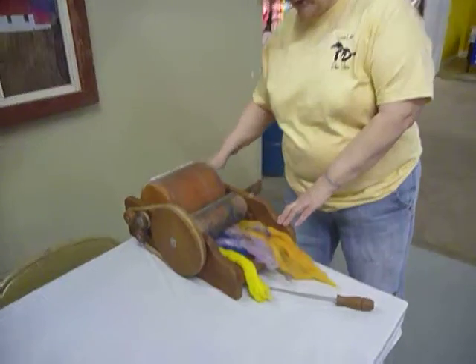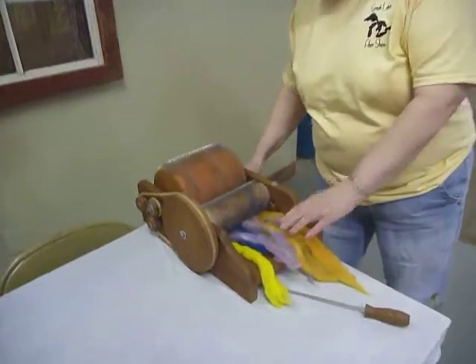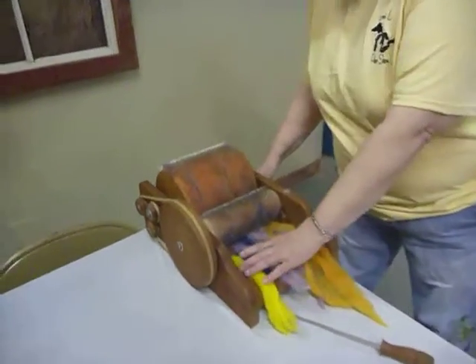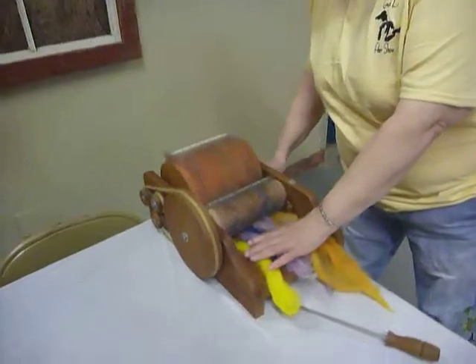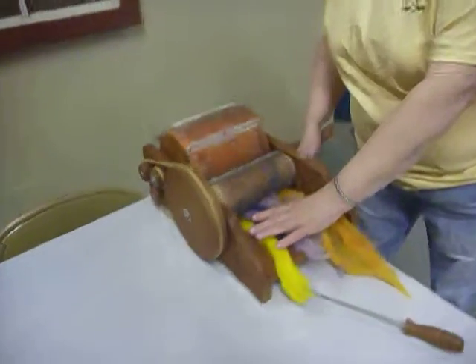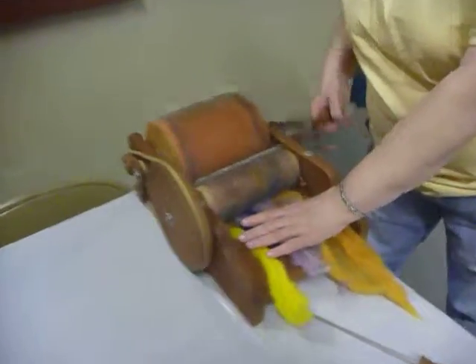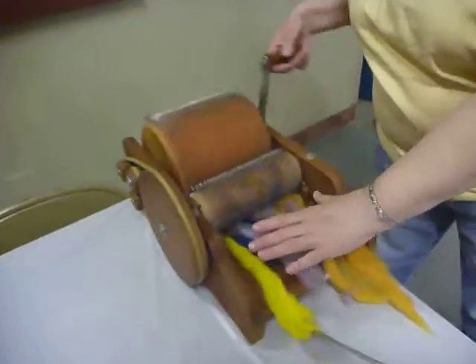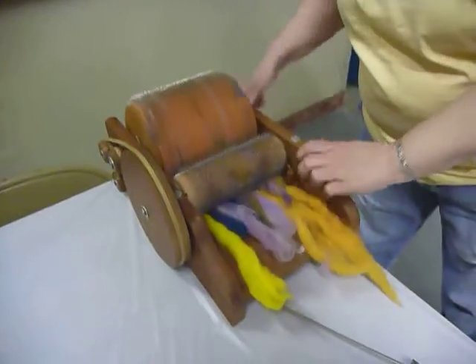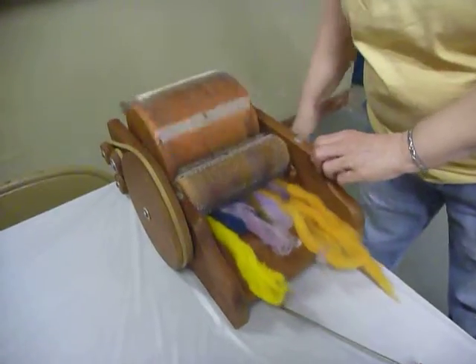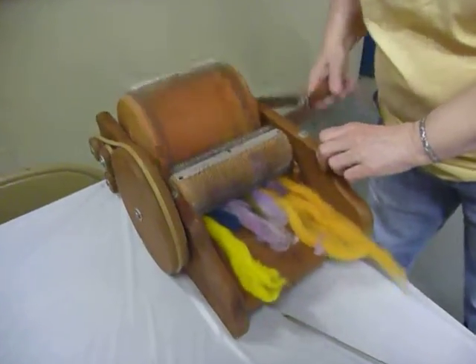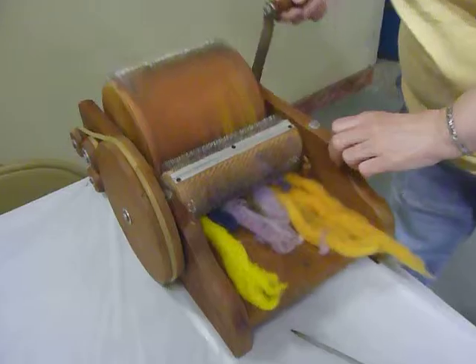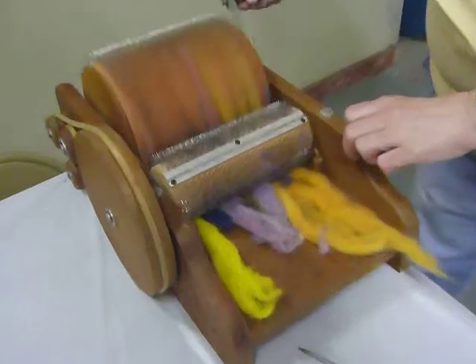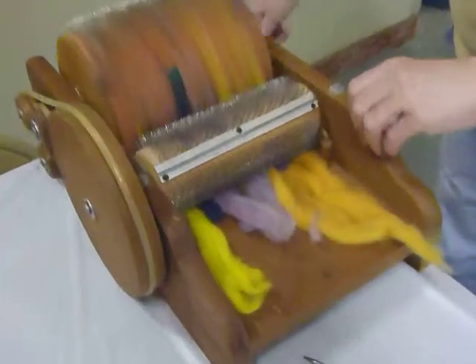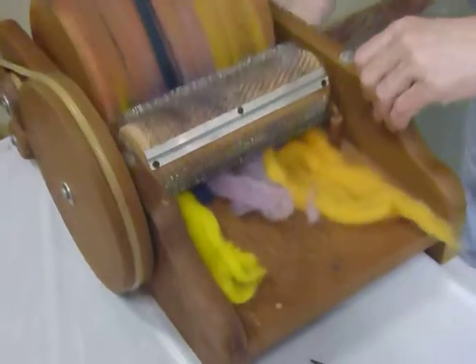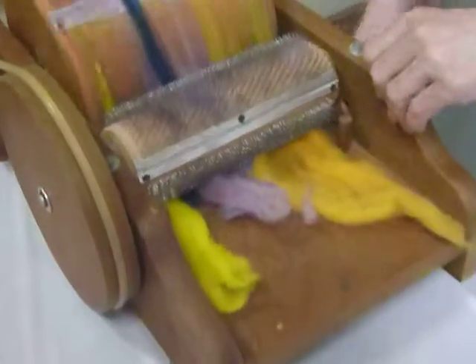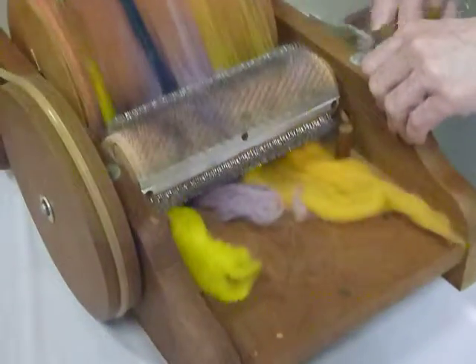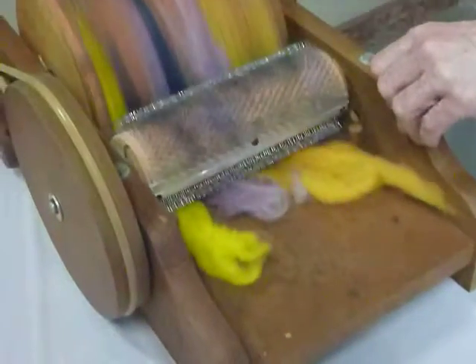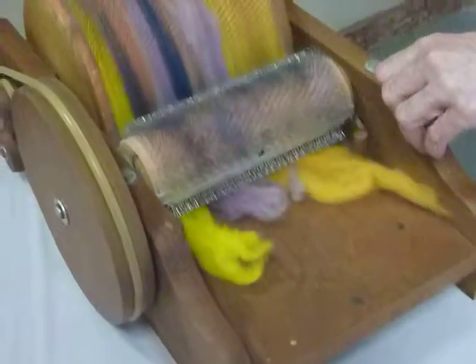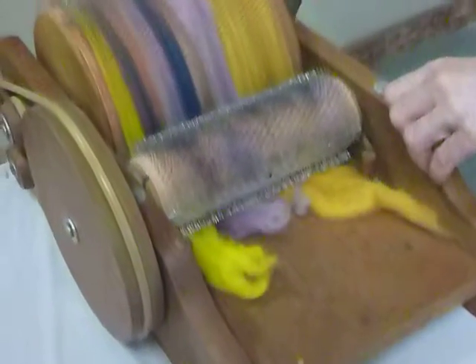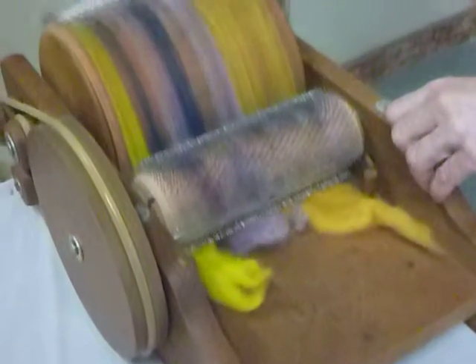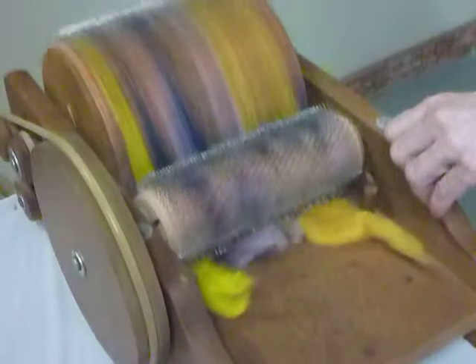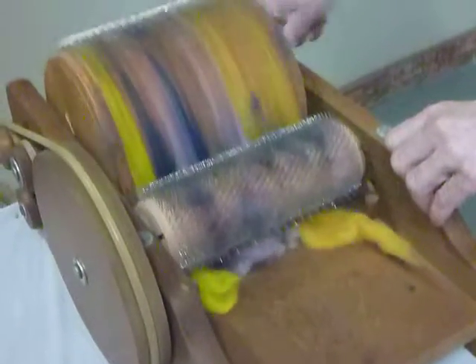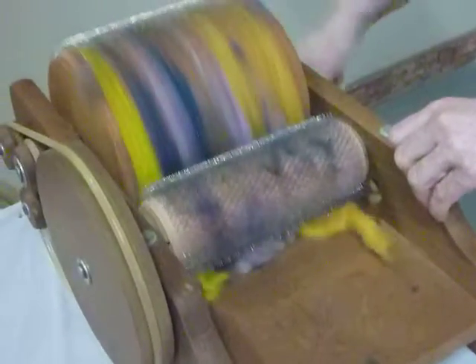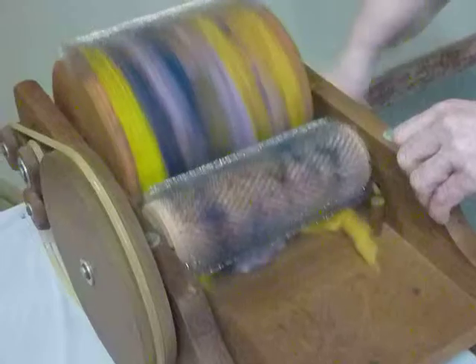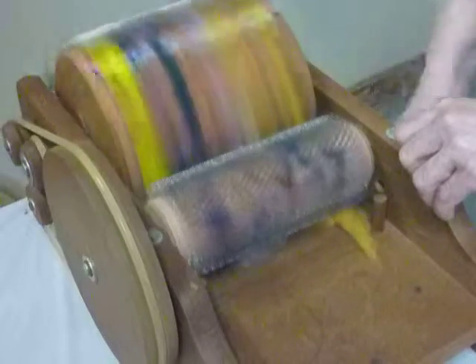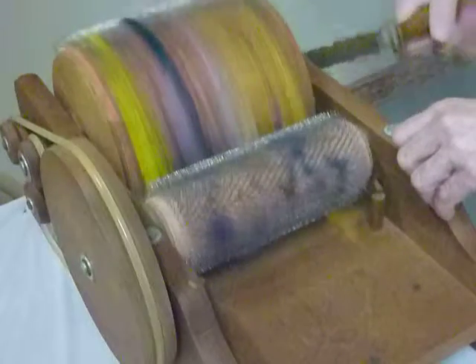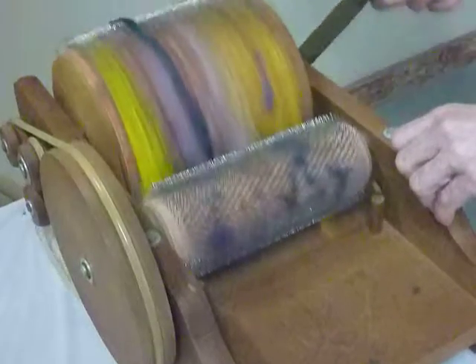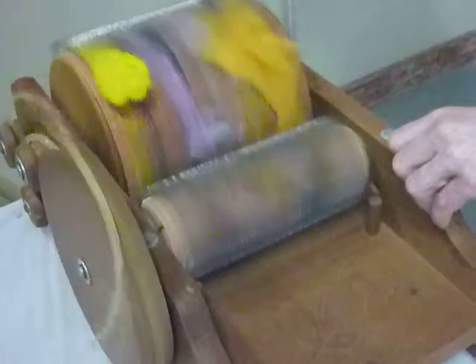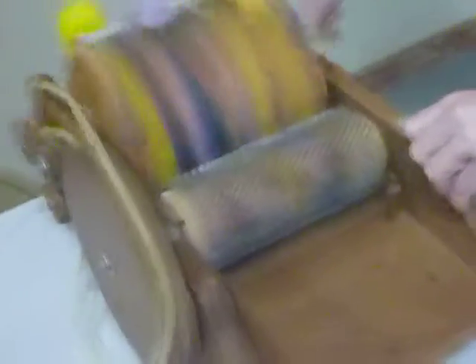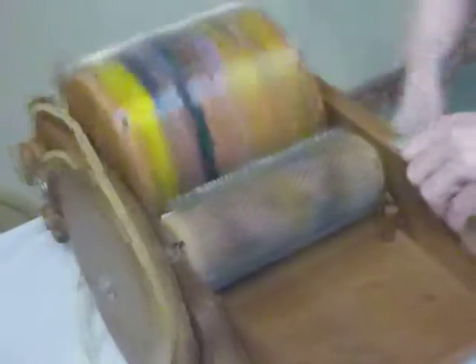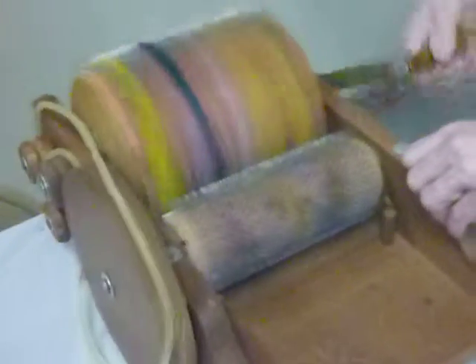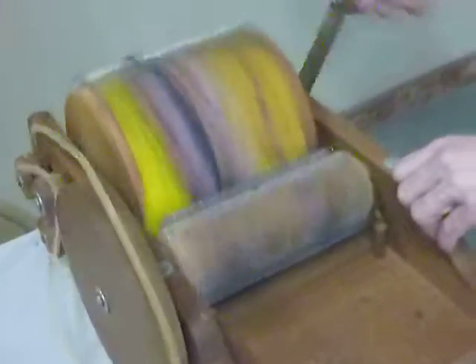And this is, like I say, this is an older one, and the newer ones sometimes work a little more nicely.